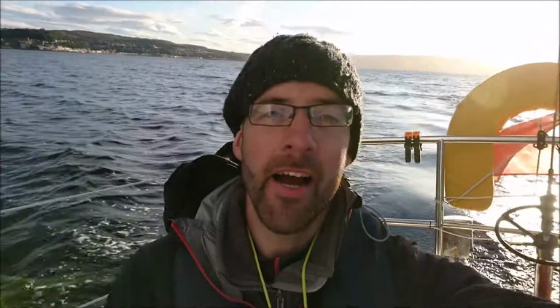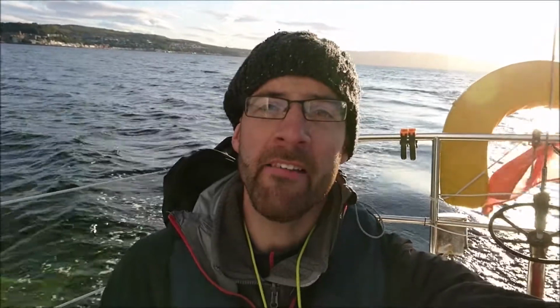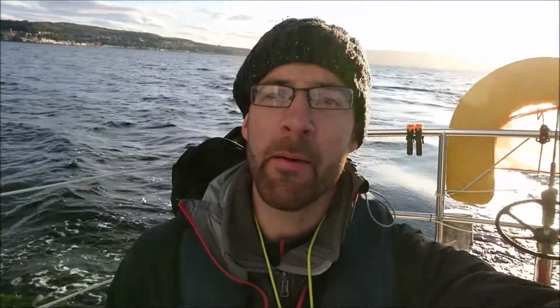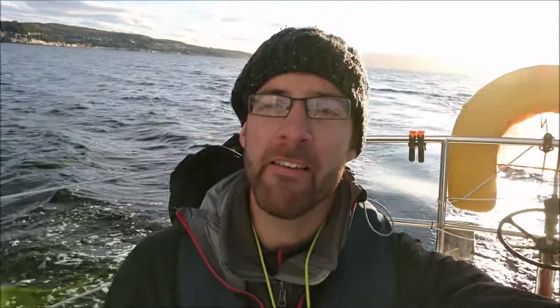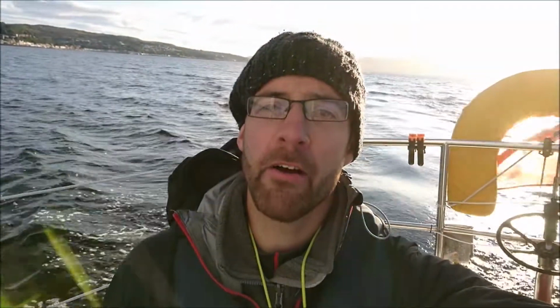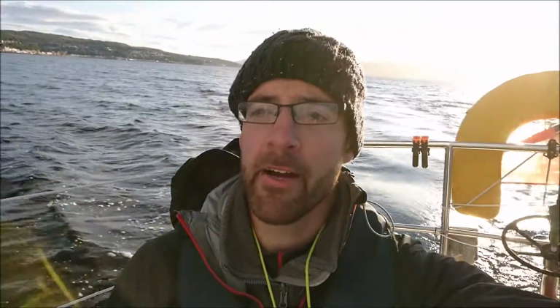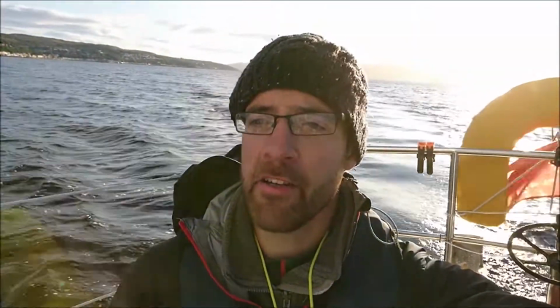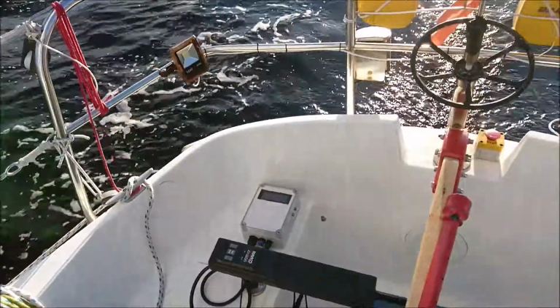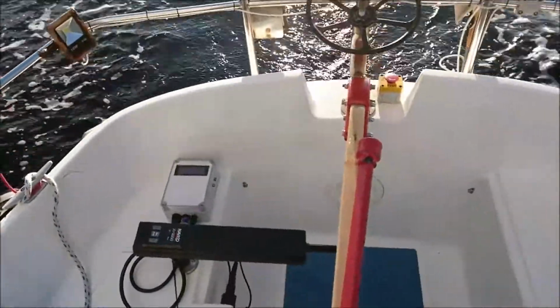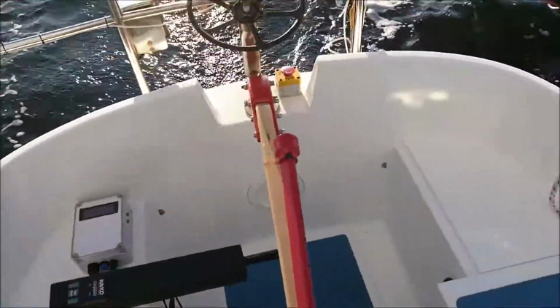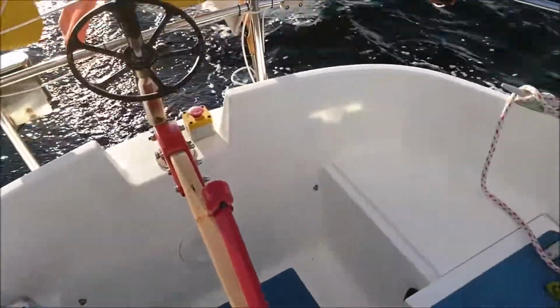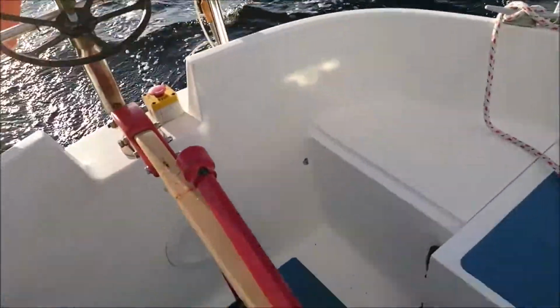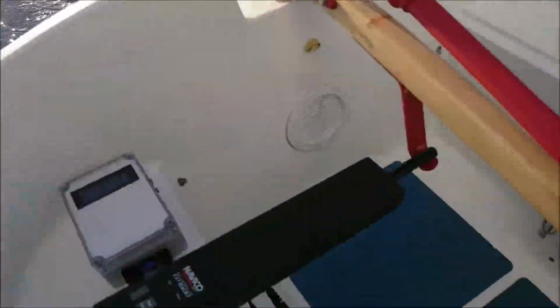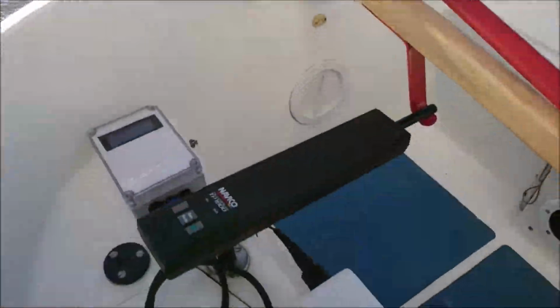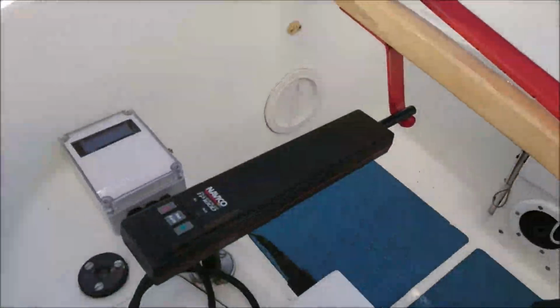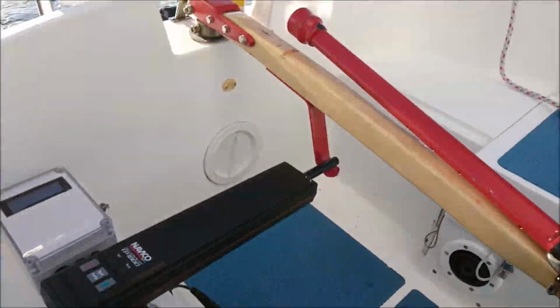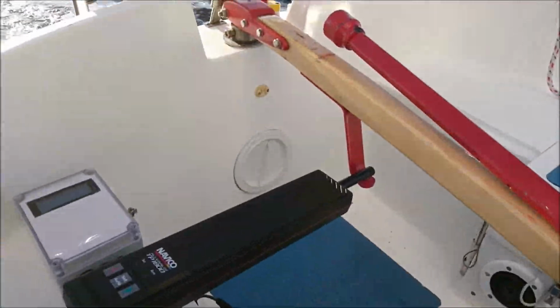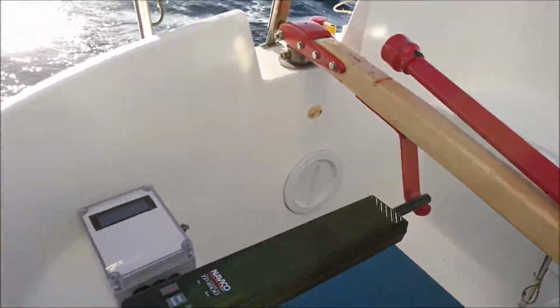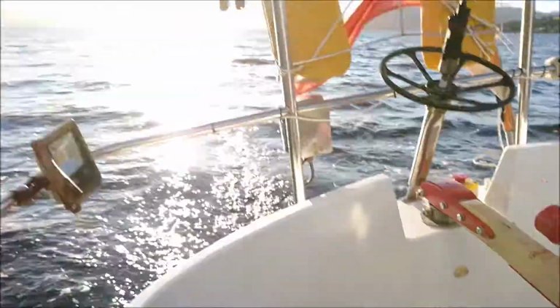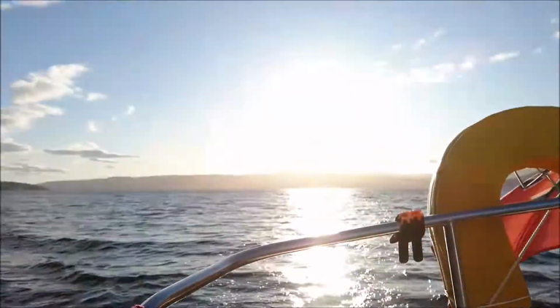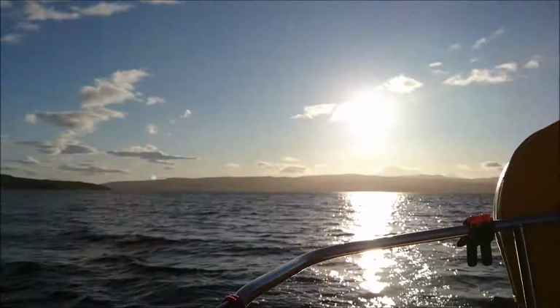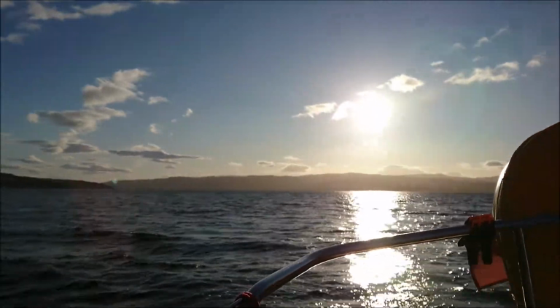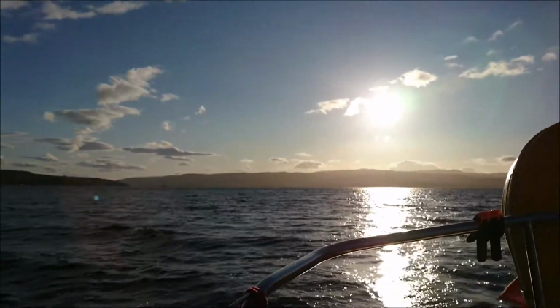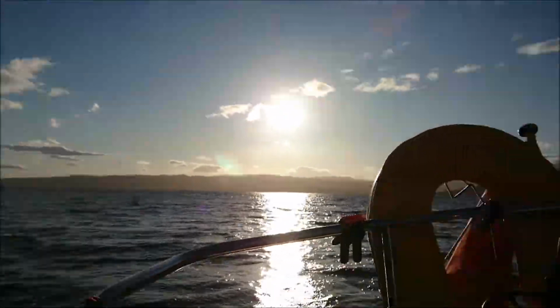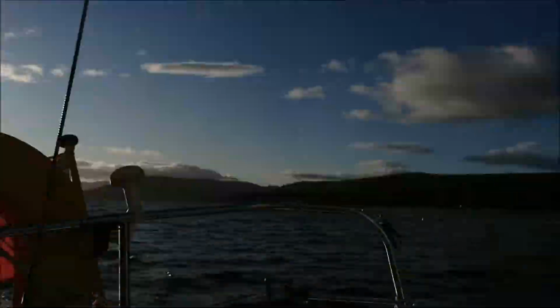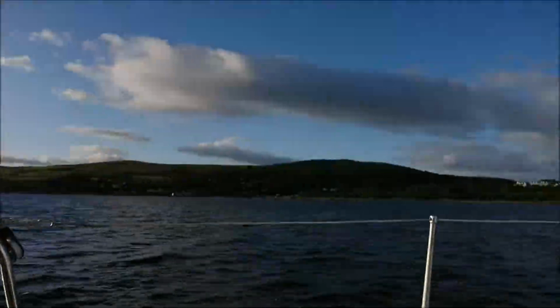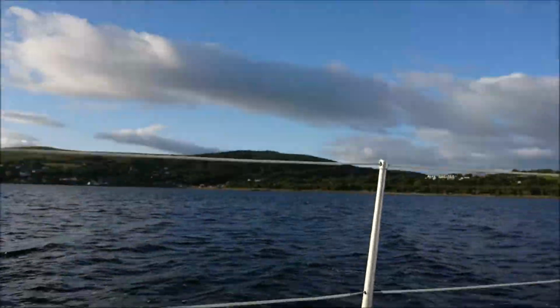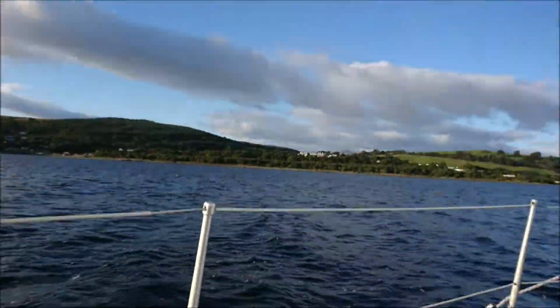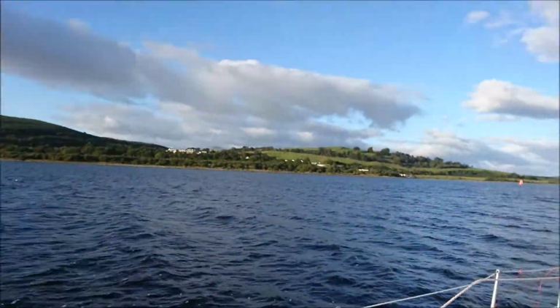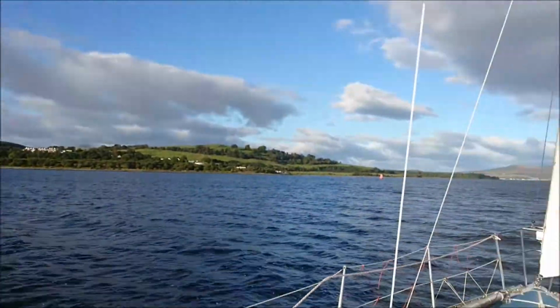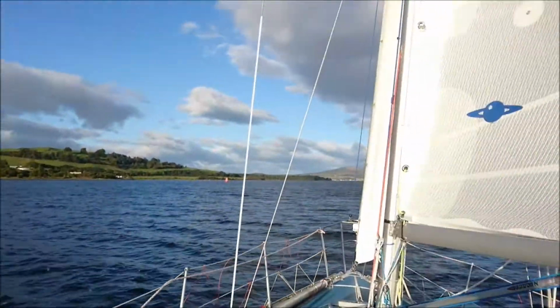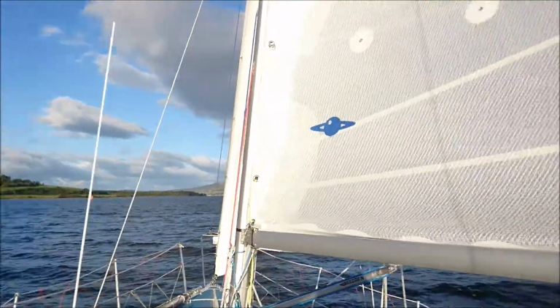Hi there, it's Ollie Epsom here again on Radioactivity. Now the wind's calmed down, I've got enough time to talk to you about where we are. So we're out here in Firth of Clyde today. We're just on the Rue to Rue.